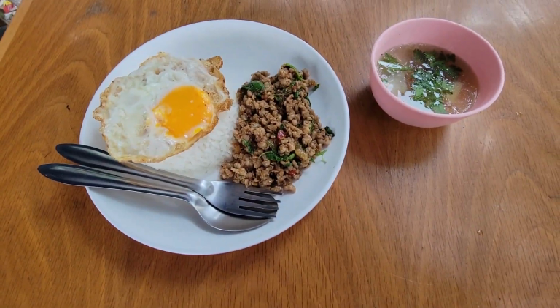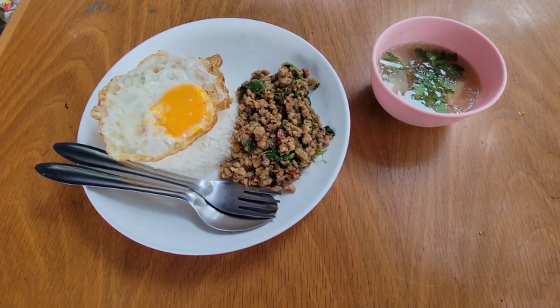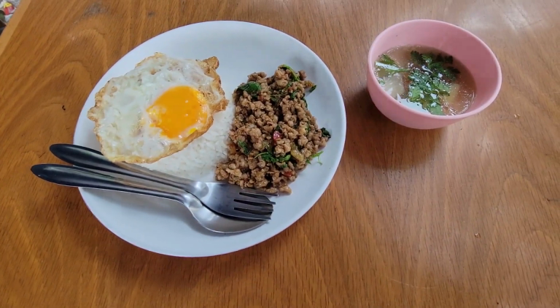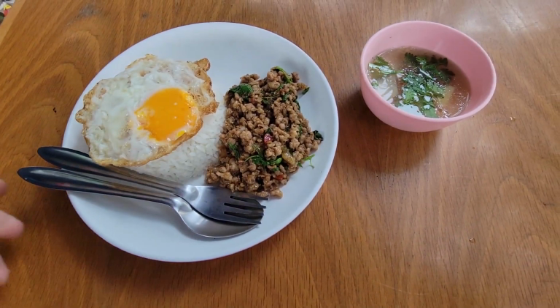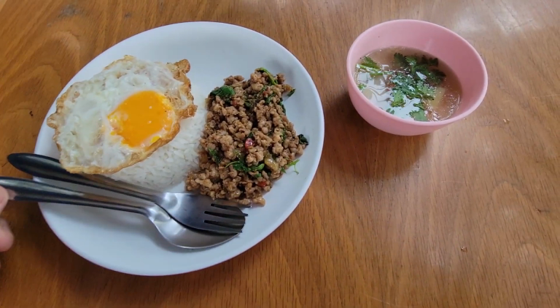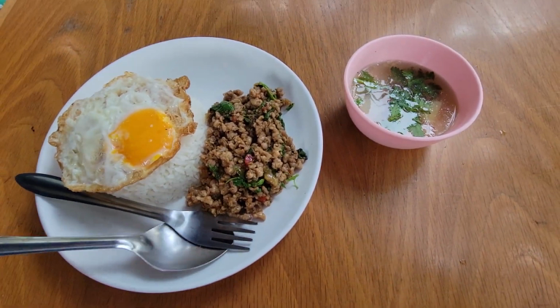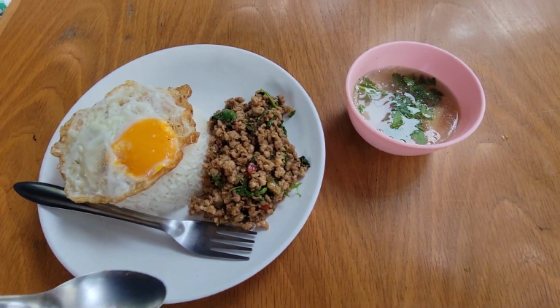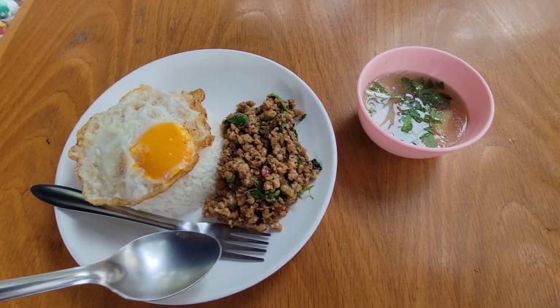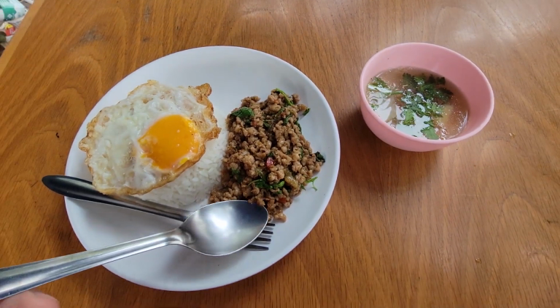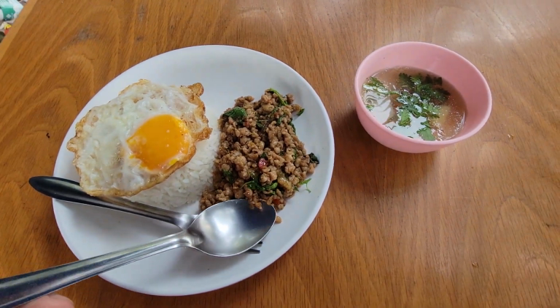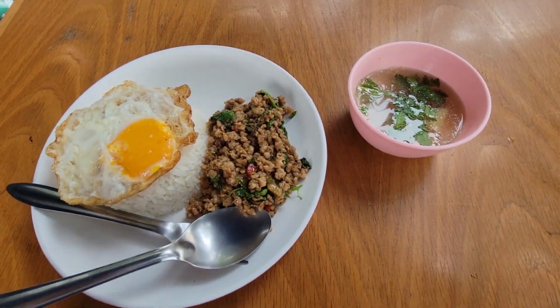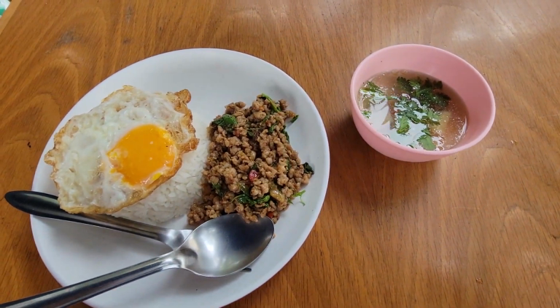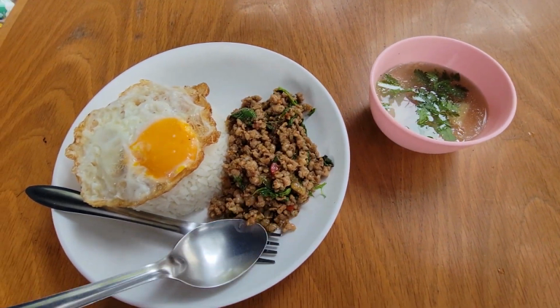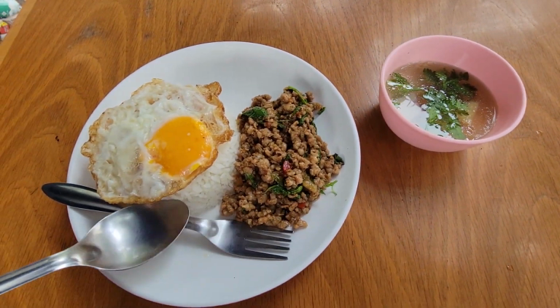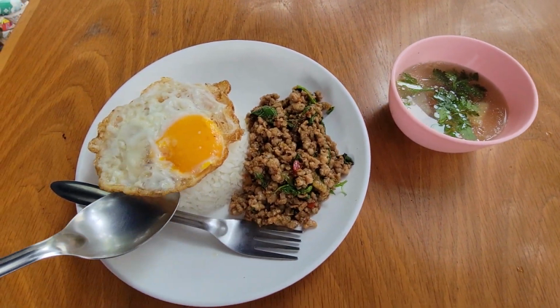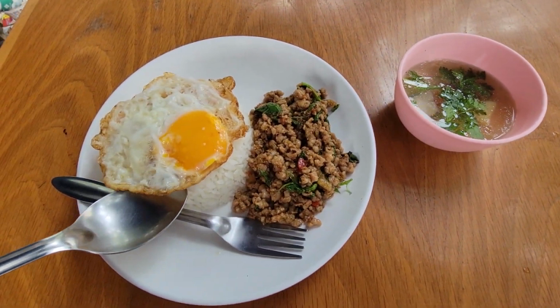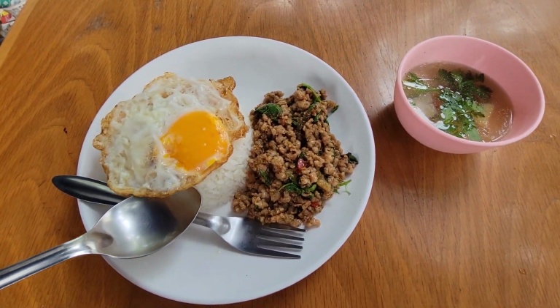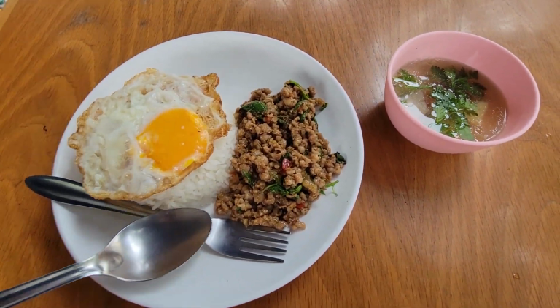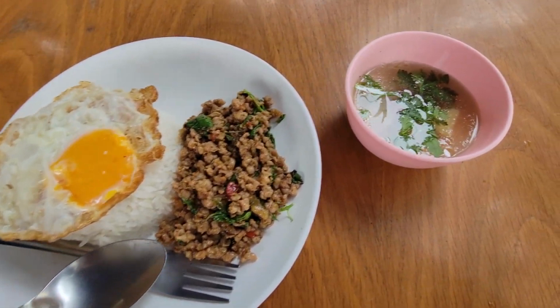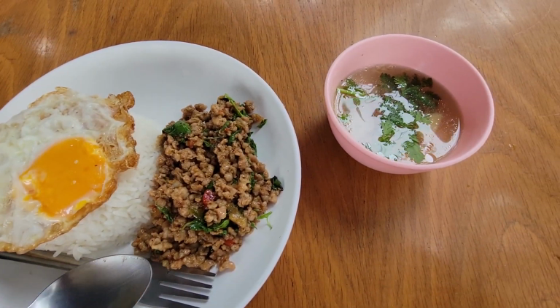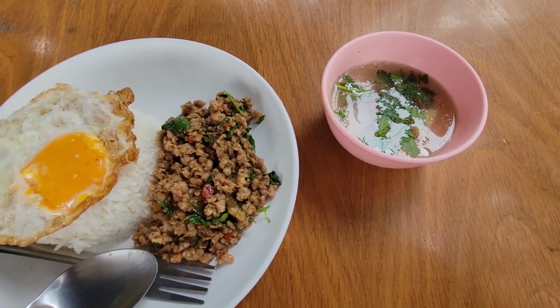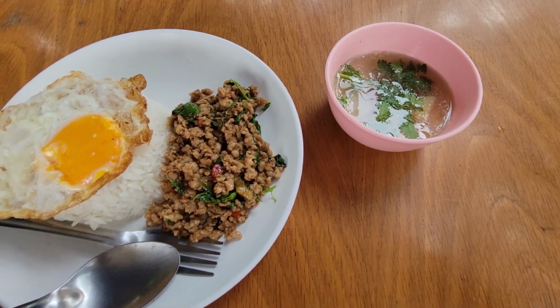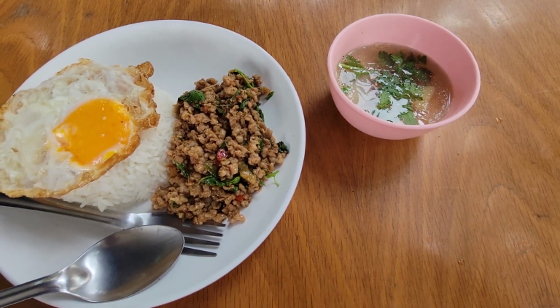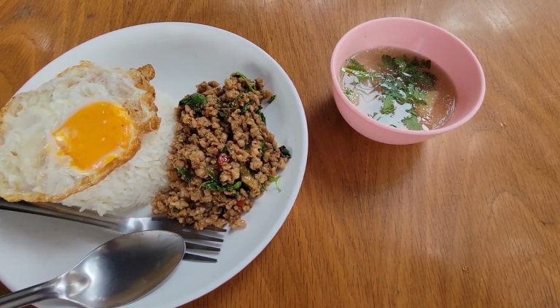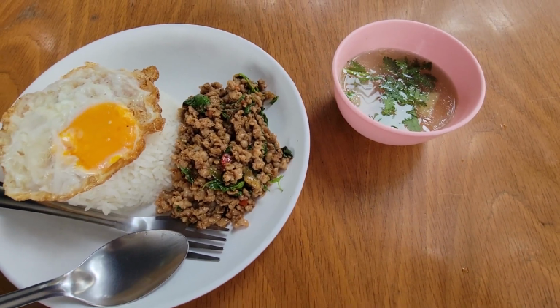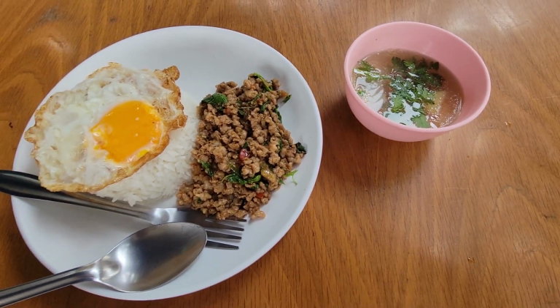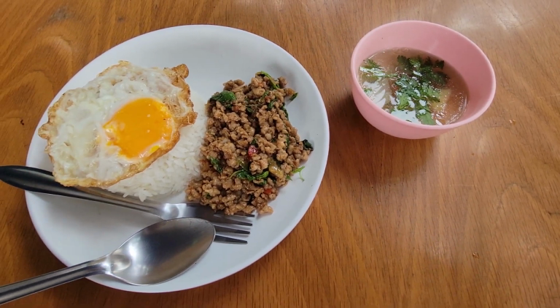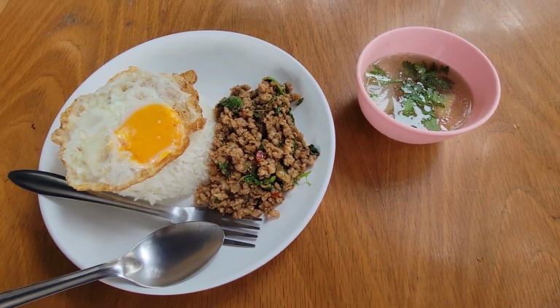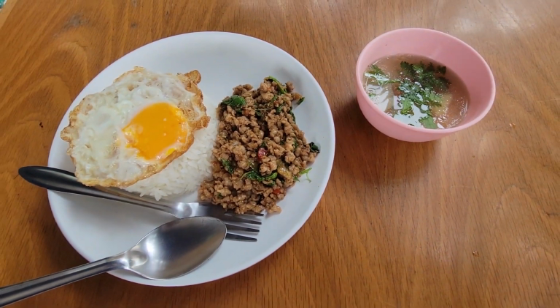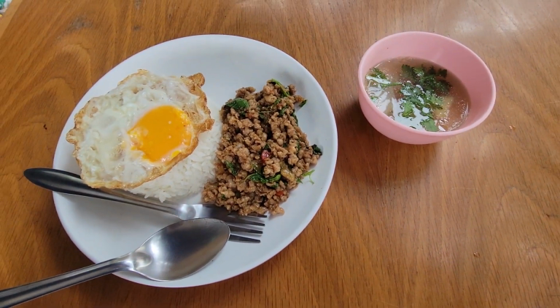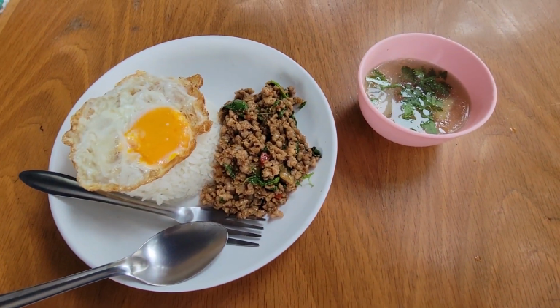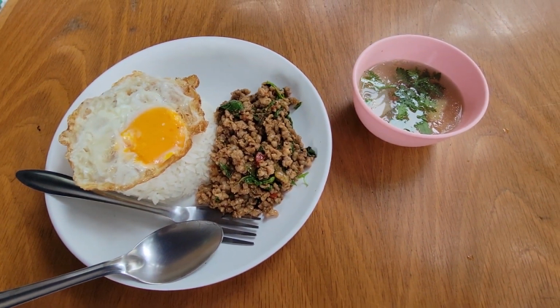Alright guys, look at that — a delicious pad kaprao pork! We've got white rice with an egg on top, and then we've got what looks like miso soup or something really good off to the side.